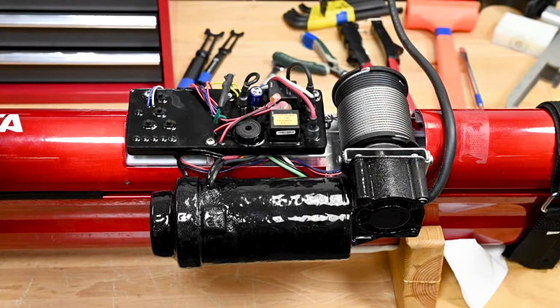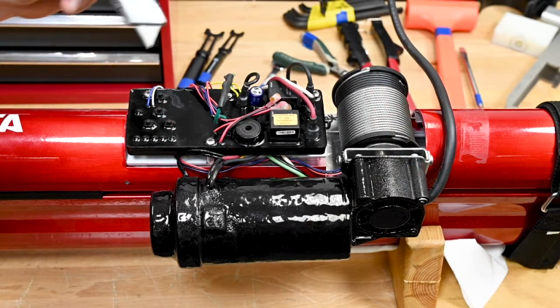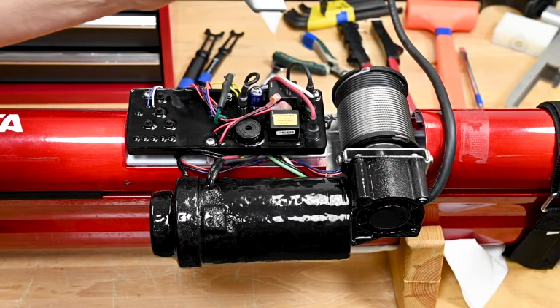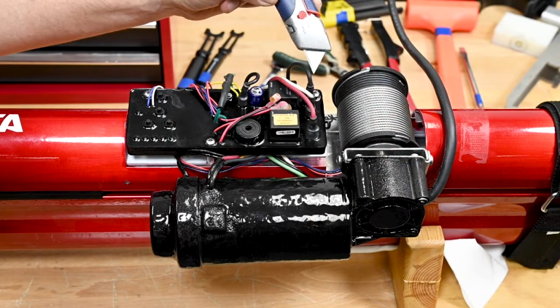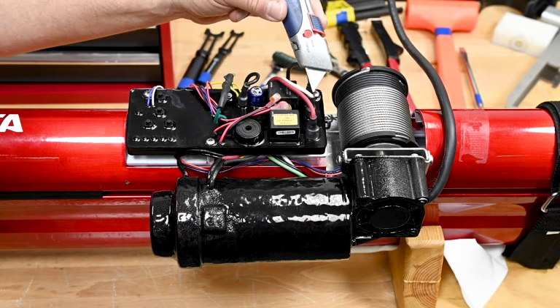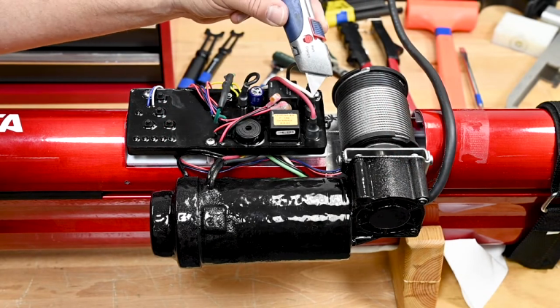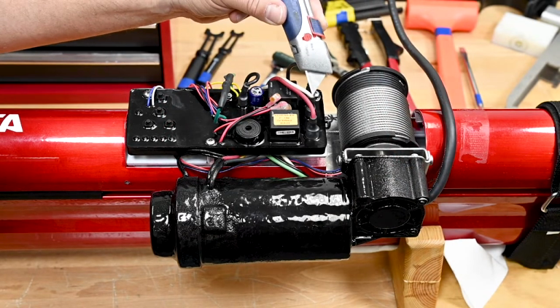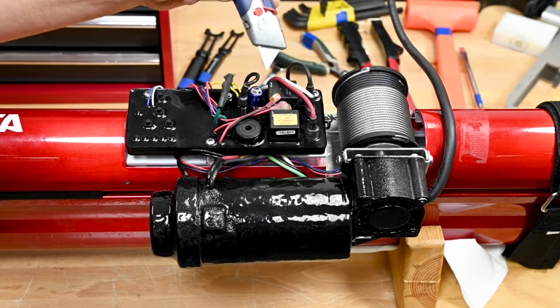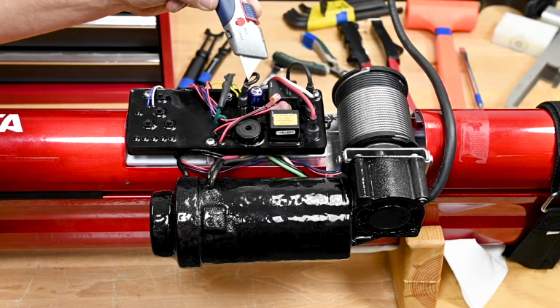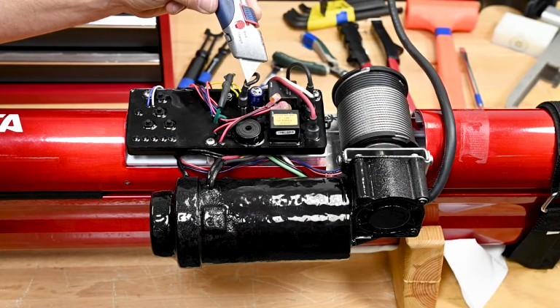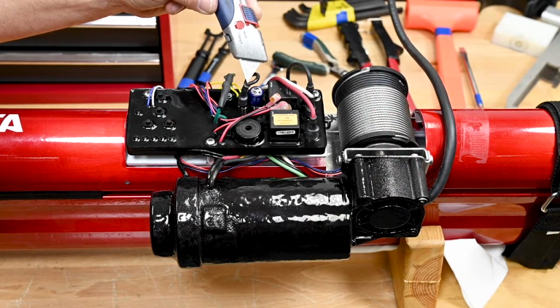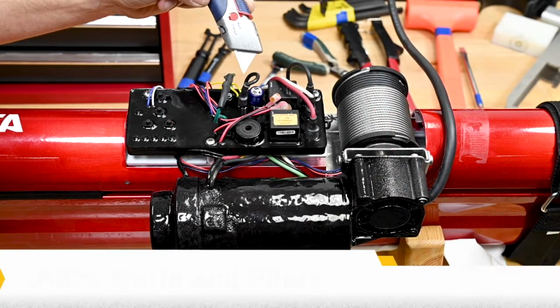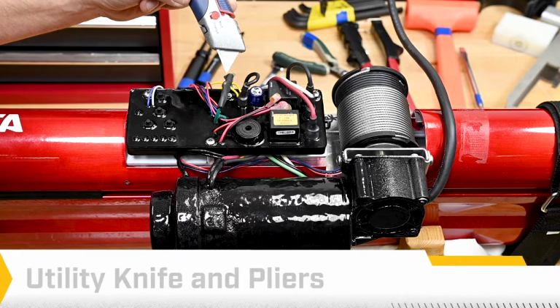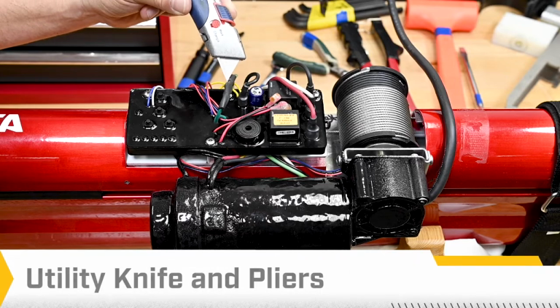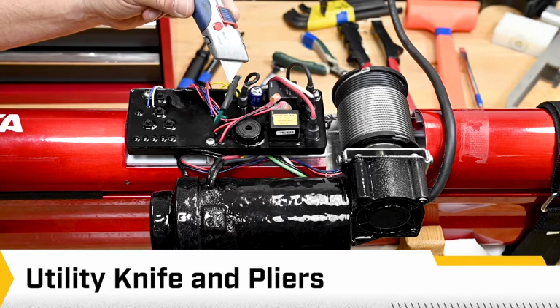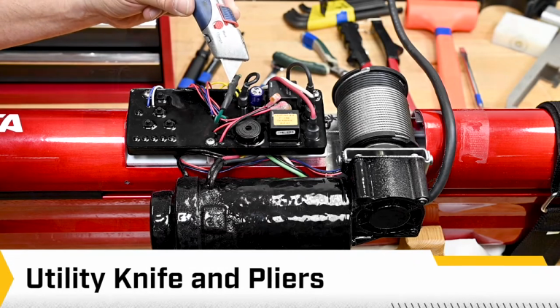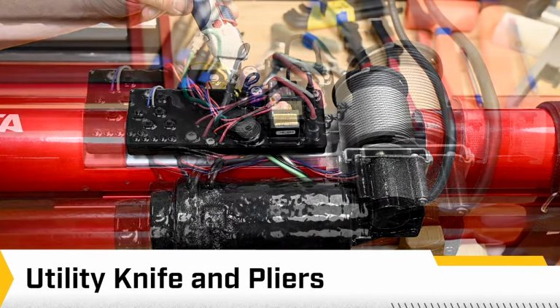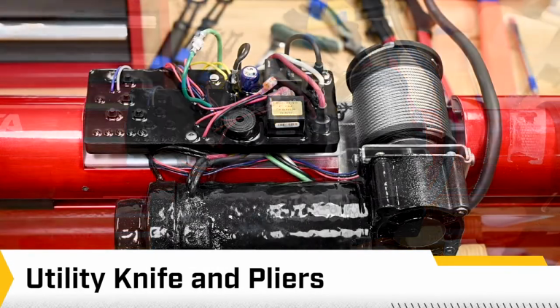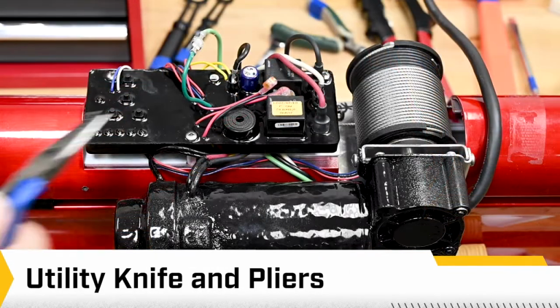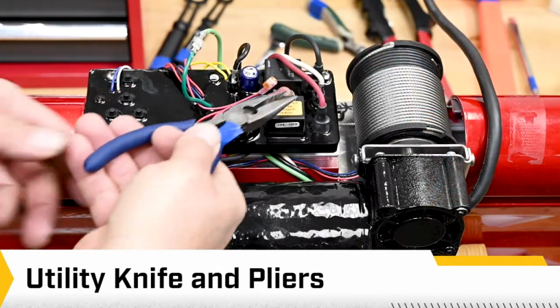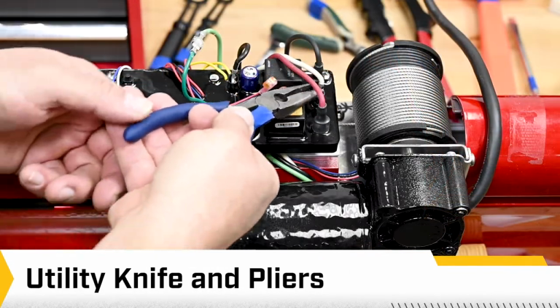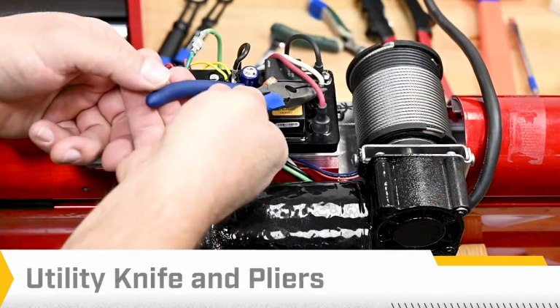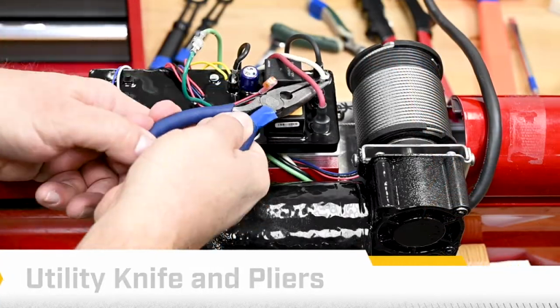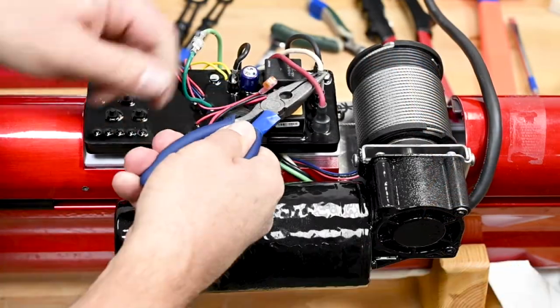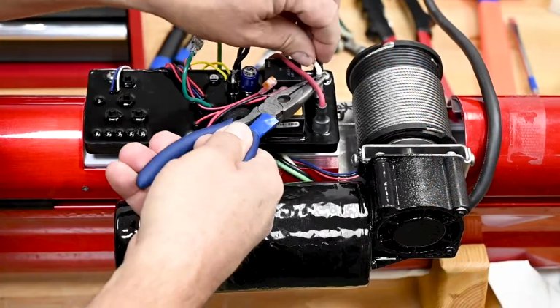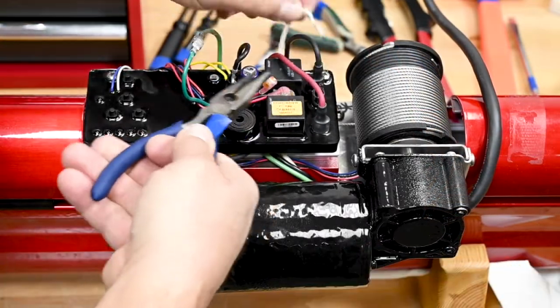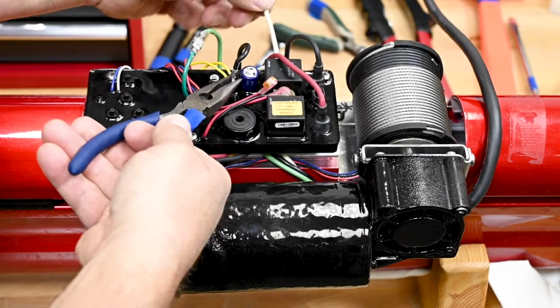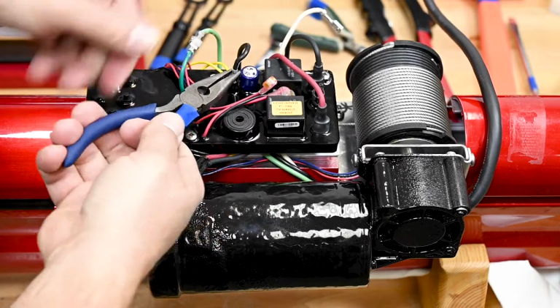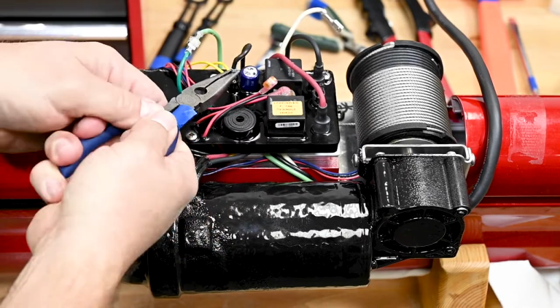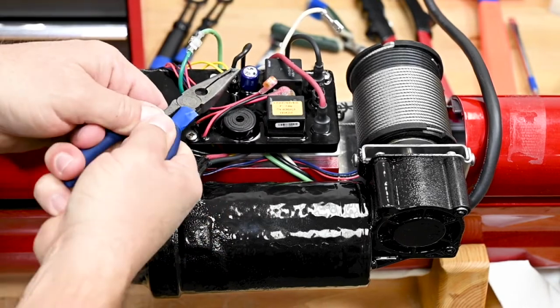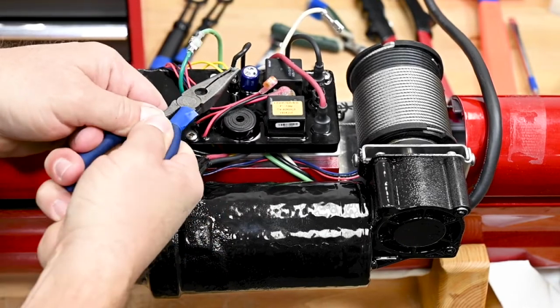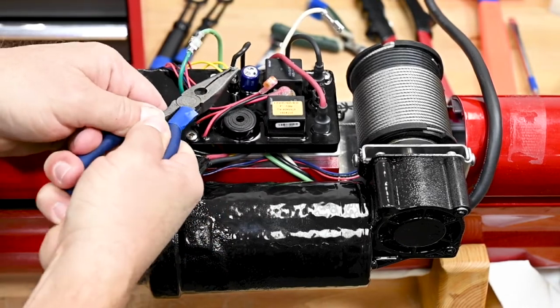Next, we're going to remove the heat shrink from this white wire, this black wire, and this green wire. Once we've done that, we can disconnect those wires and then begin the replacement of the accessory cable.